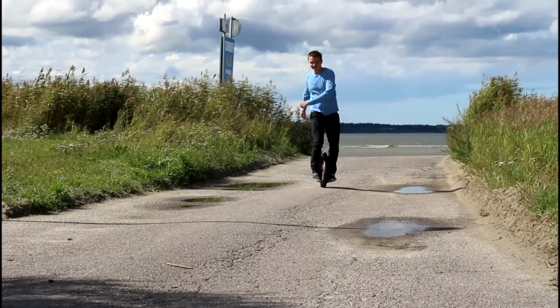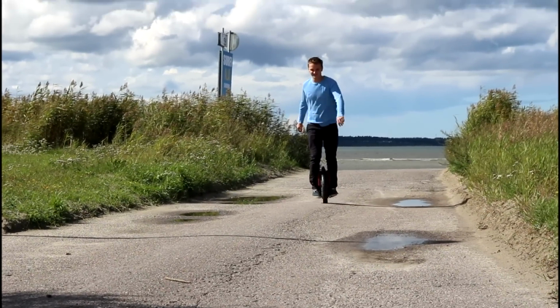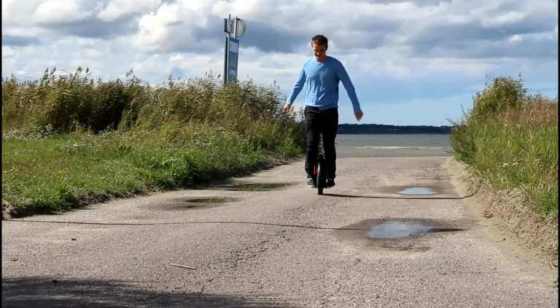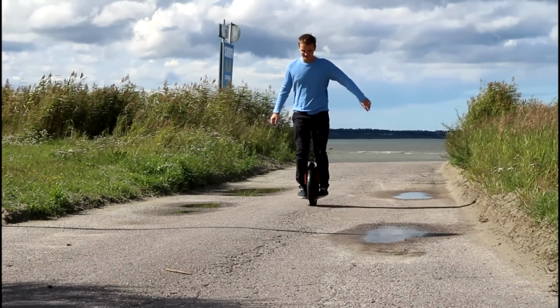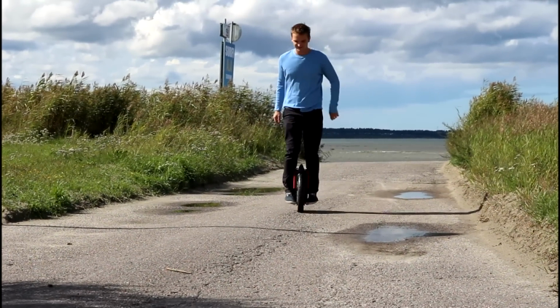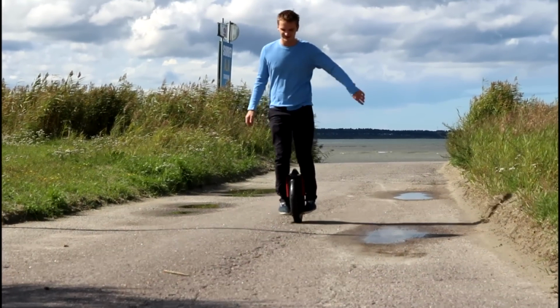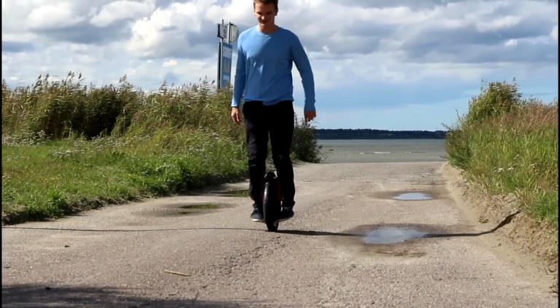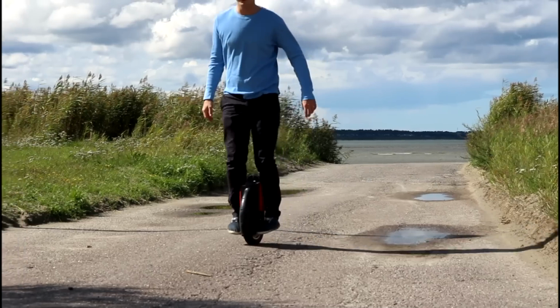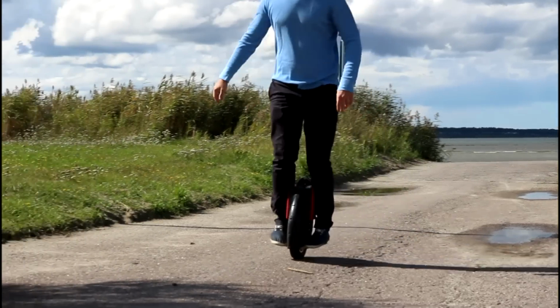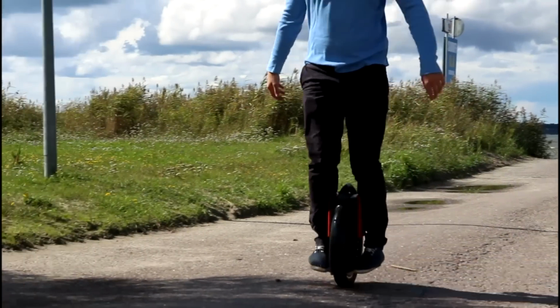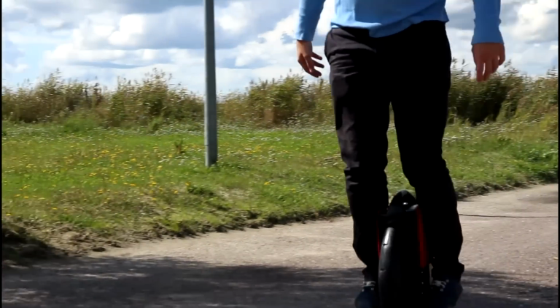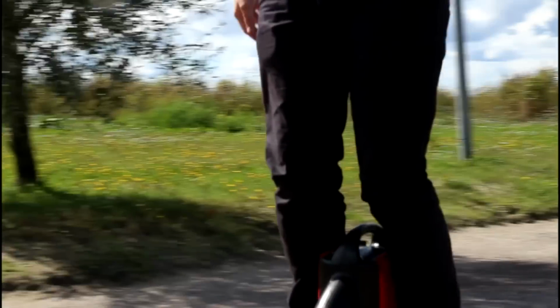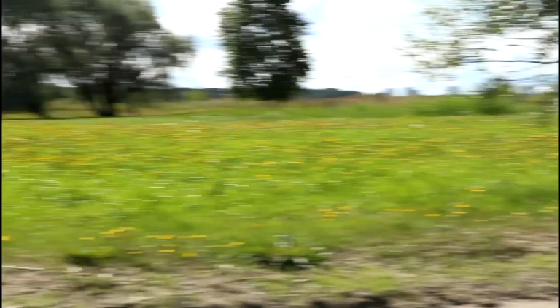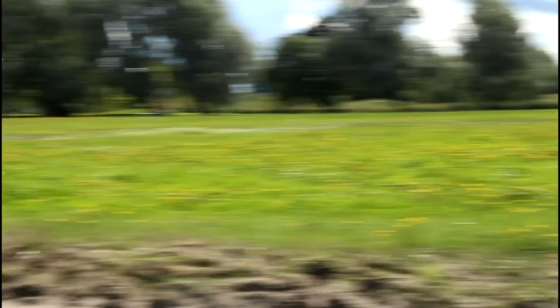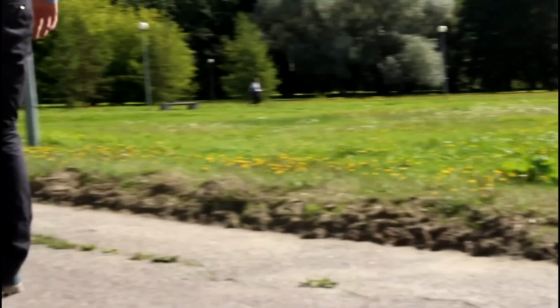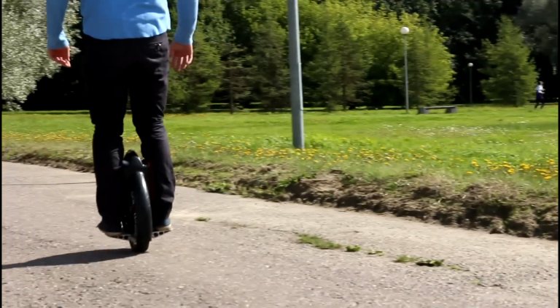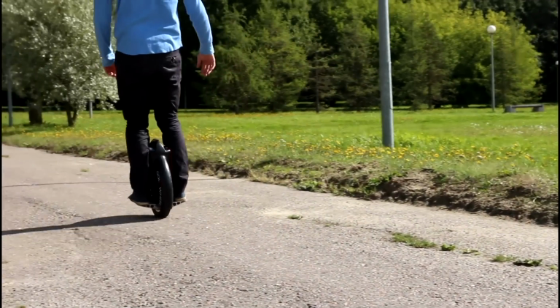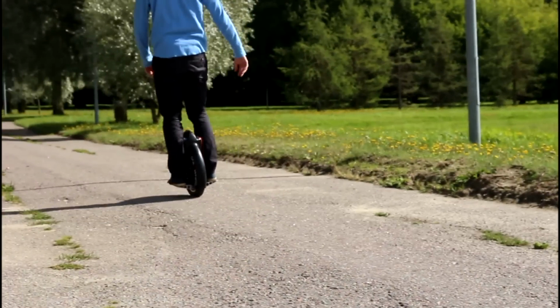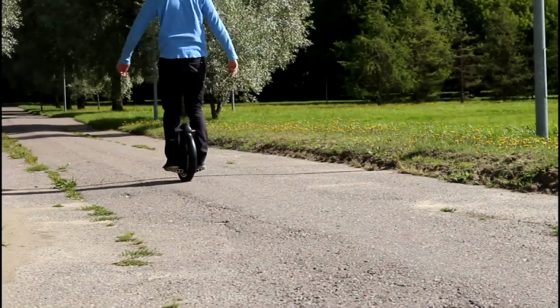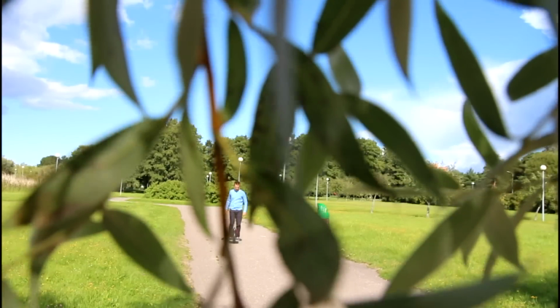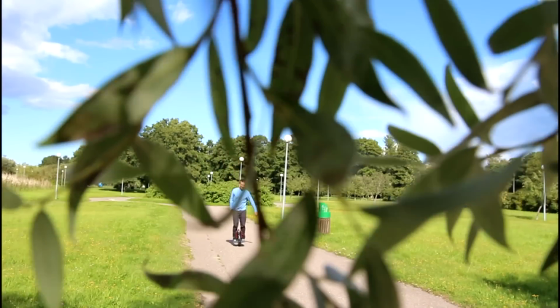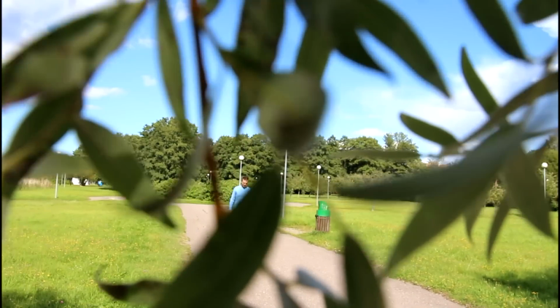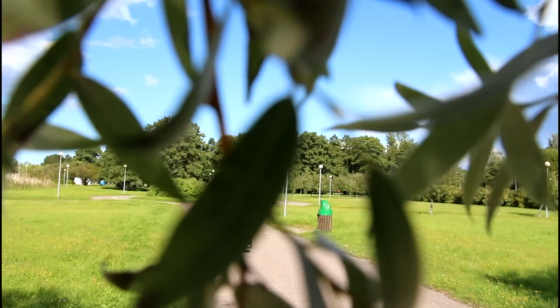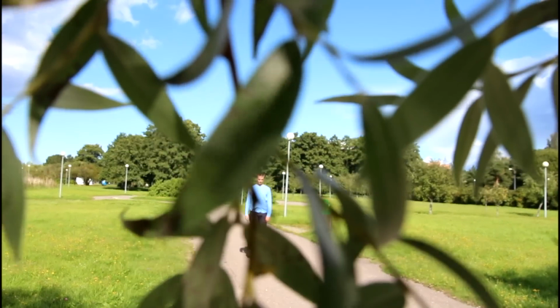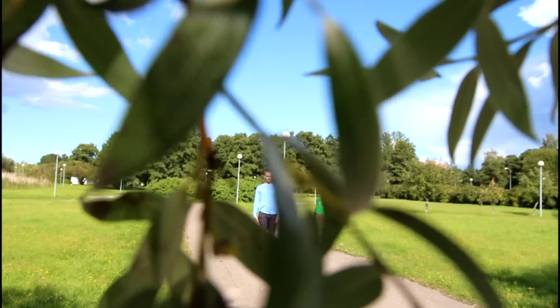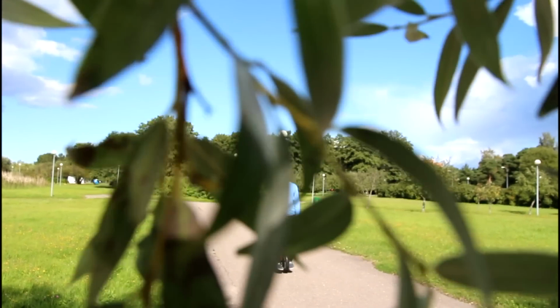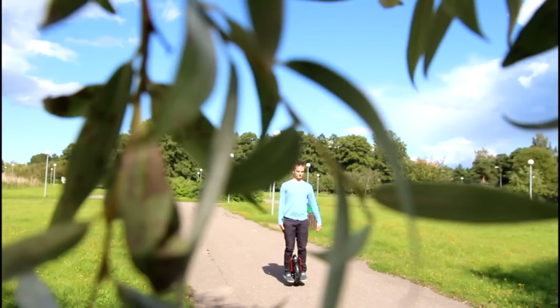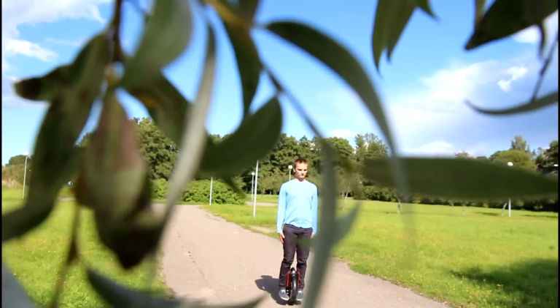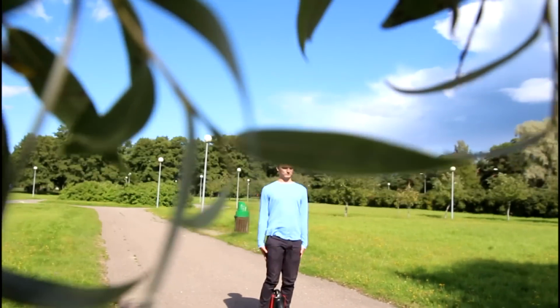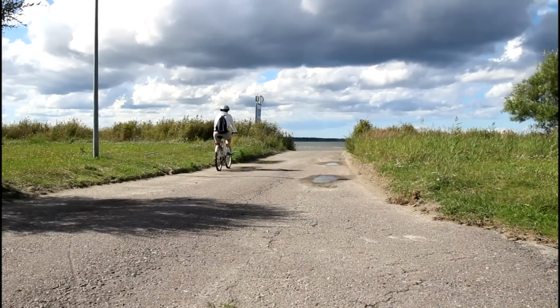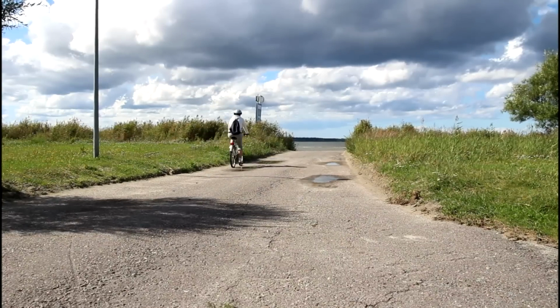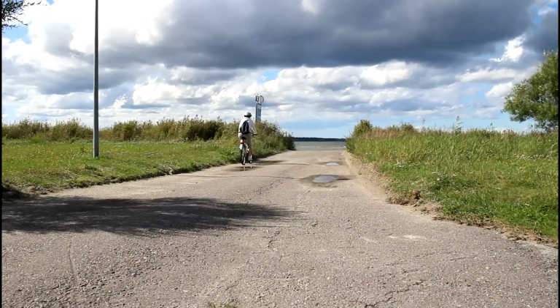You may ask what the feeling is like when you ride this device. It's actually like skiing and hovering at the same time. So it's like trying to ride a bicycle for the first time.